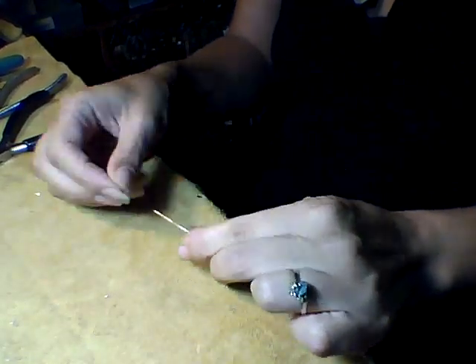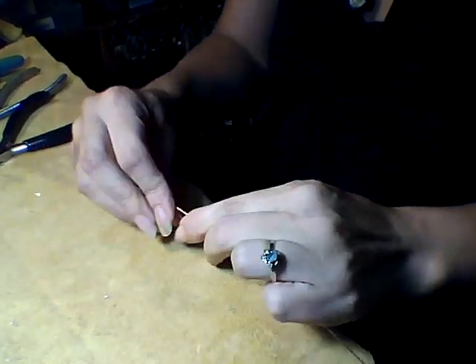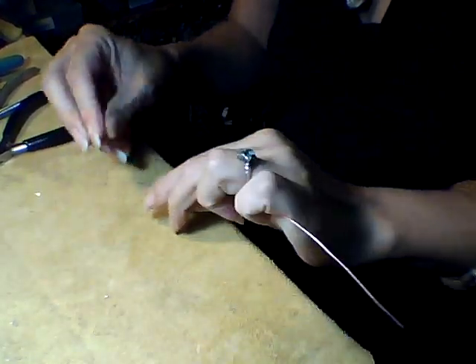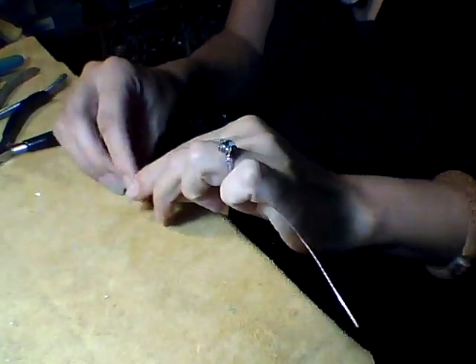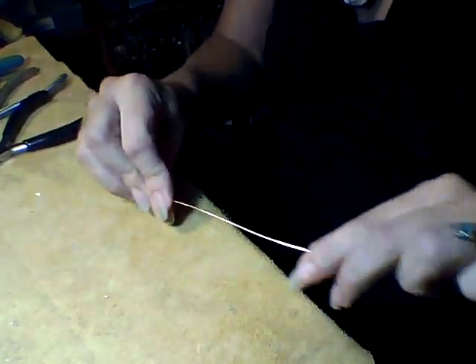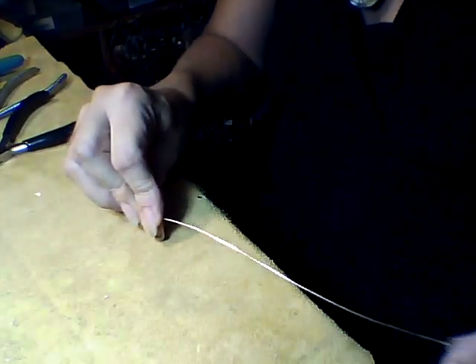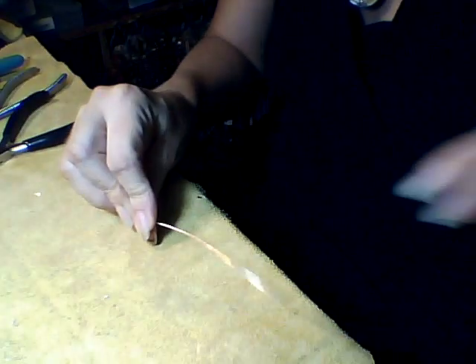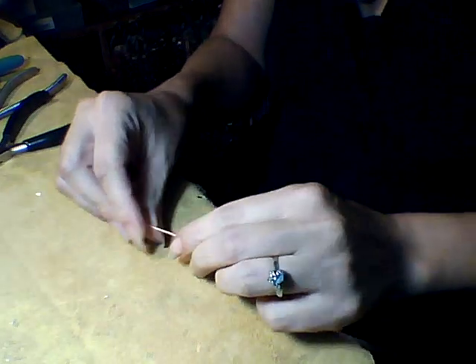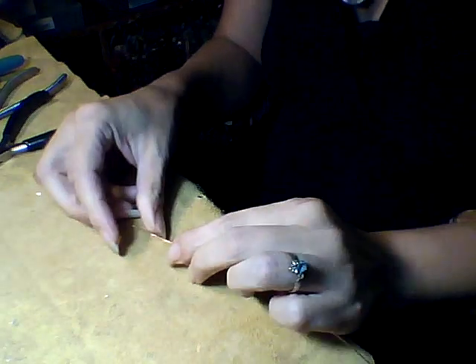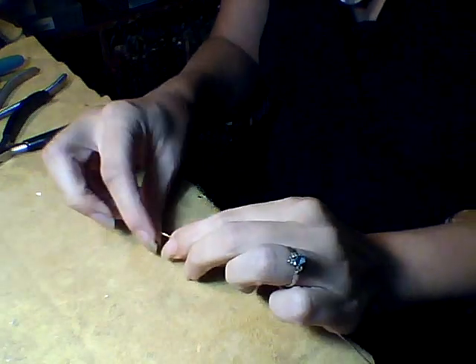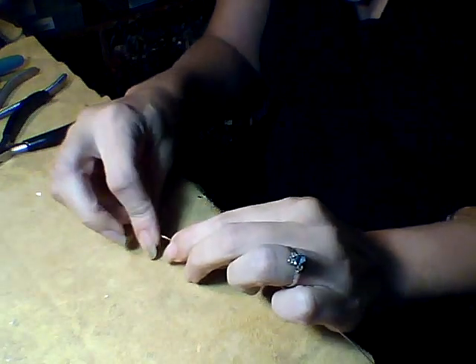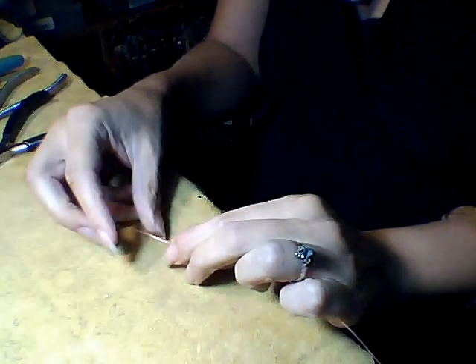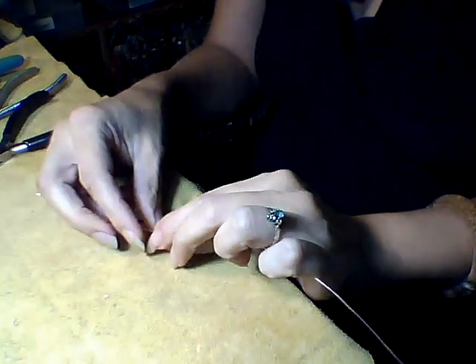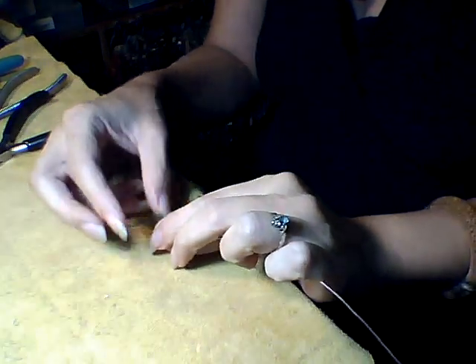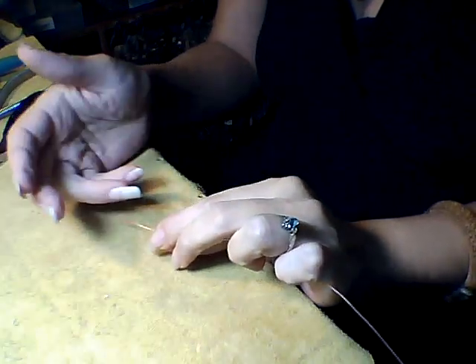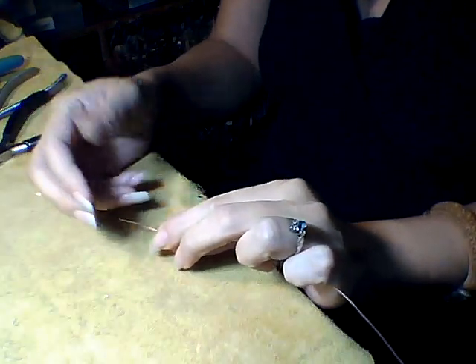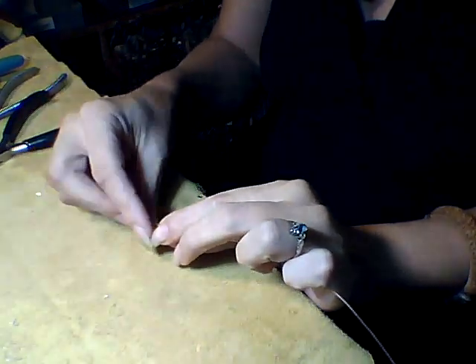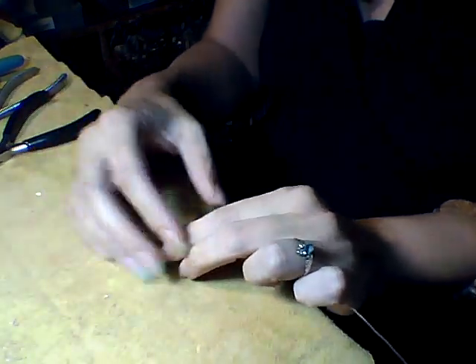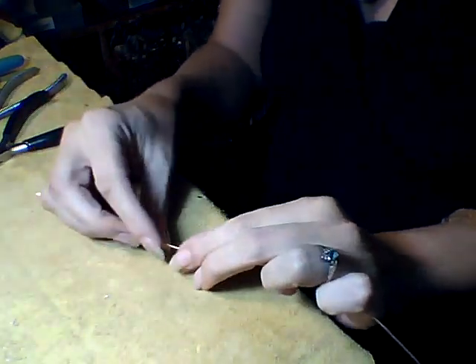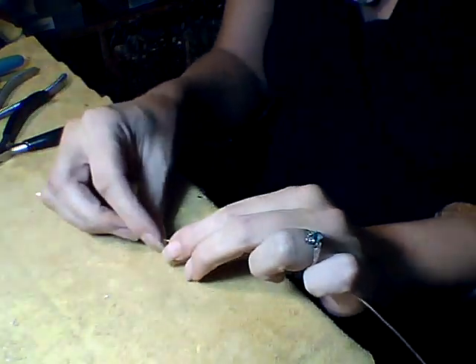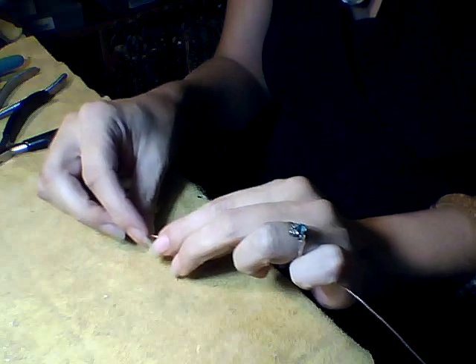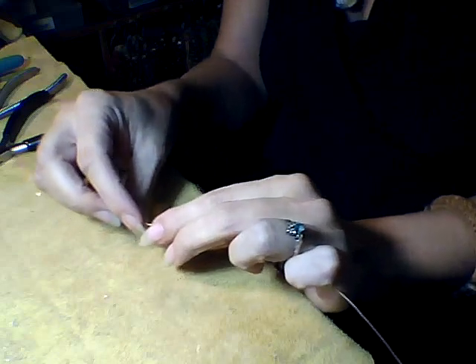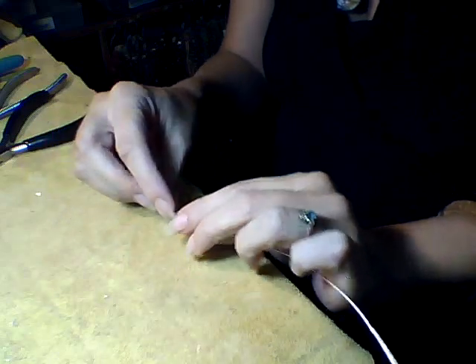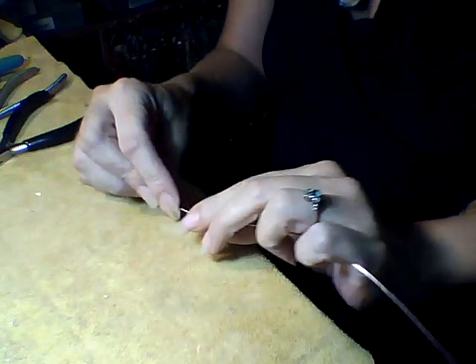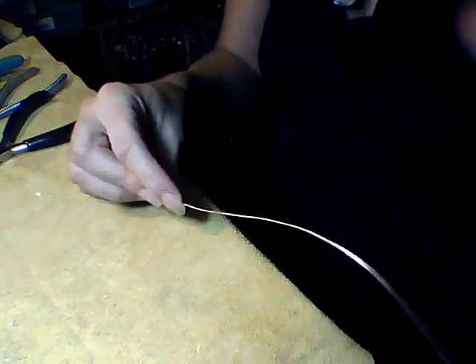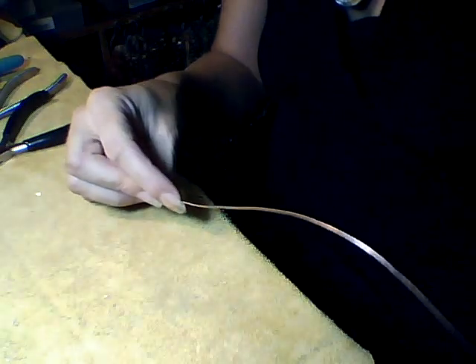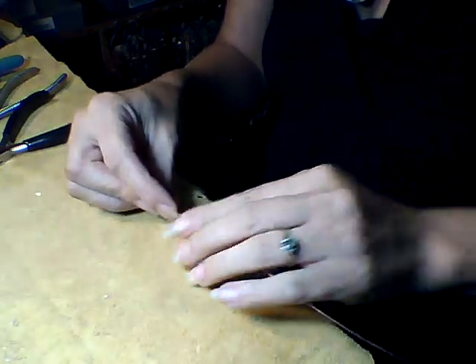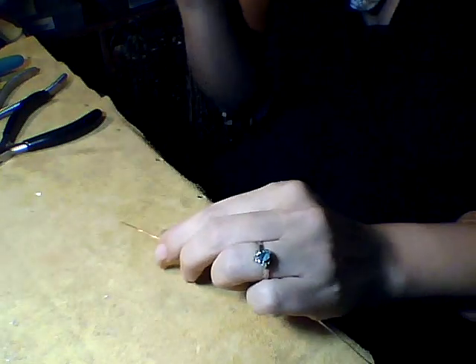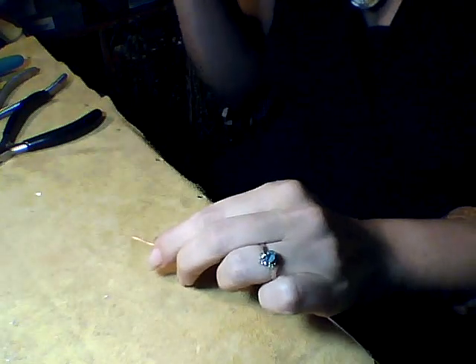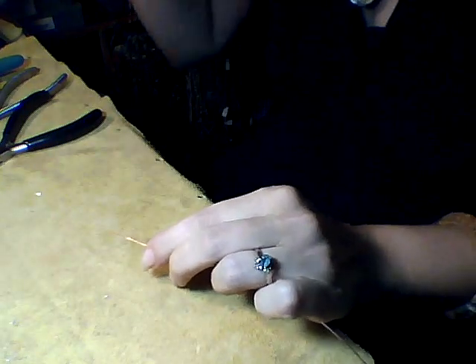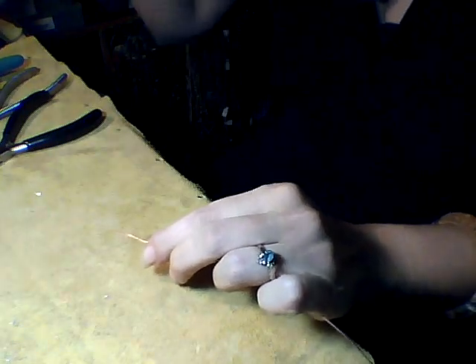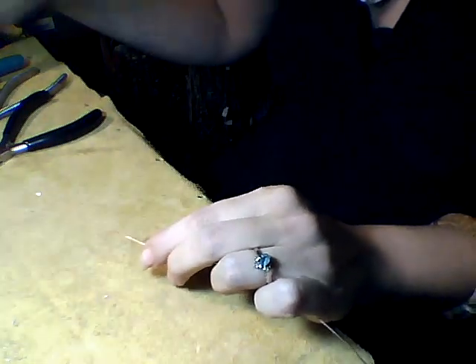I've cut myself a piece of 20-gauge wire. It can be any length that you want it to be. If I'm going to be doing a whole bunch of loops, then I'll have a couple of feet available to me.